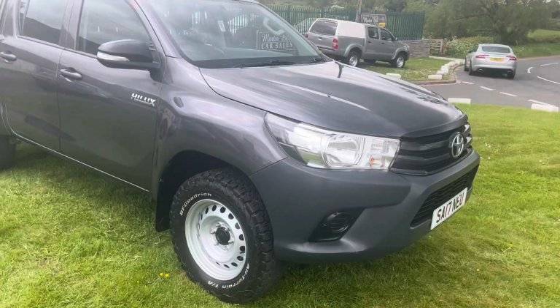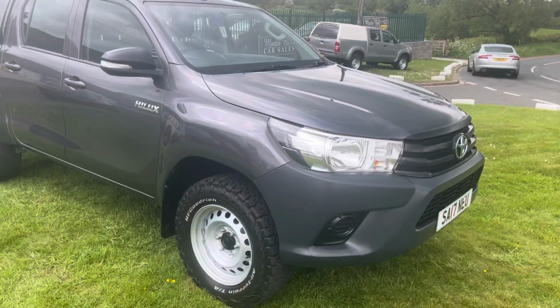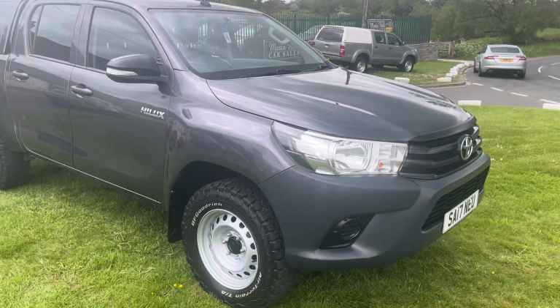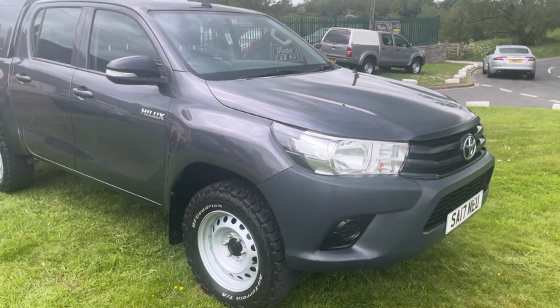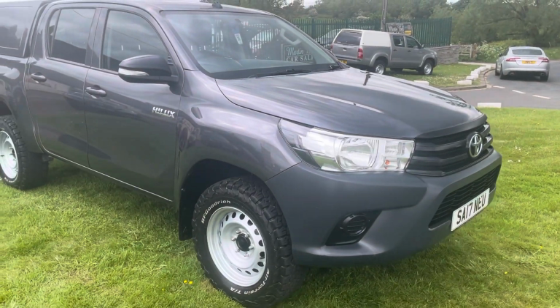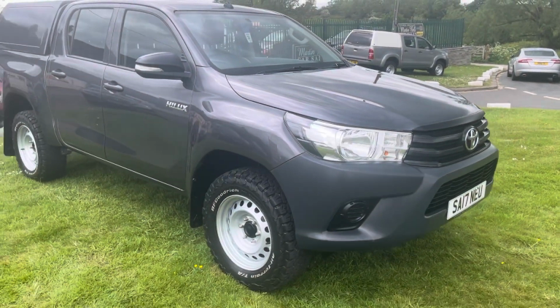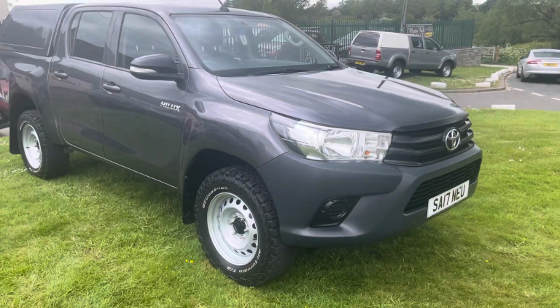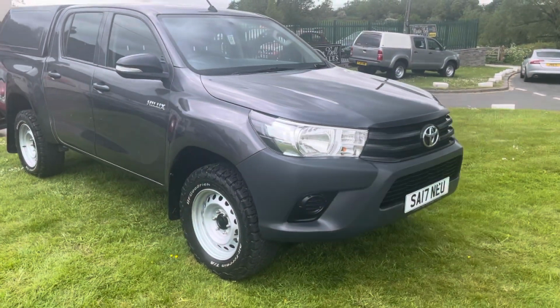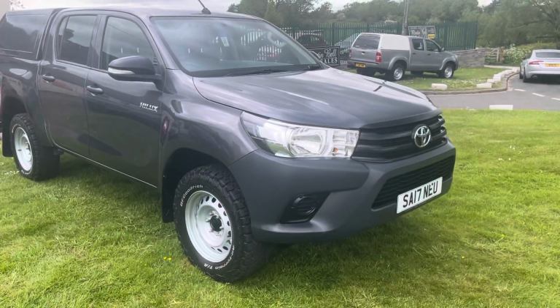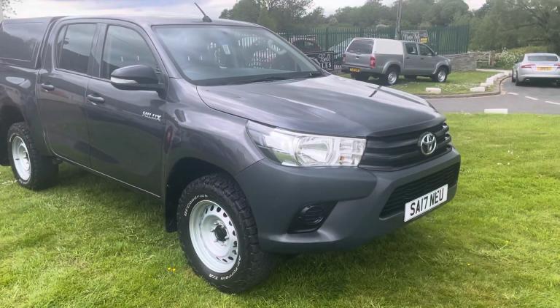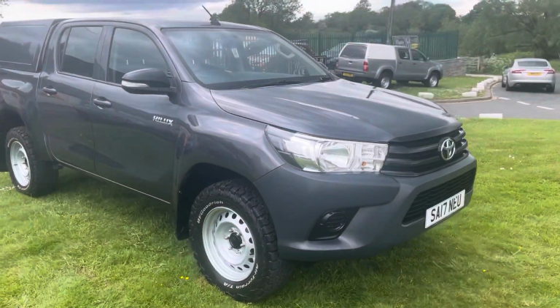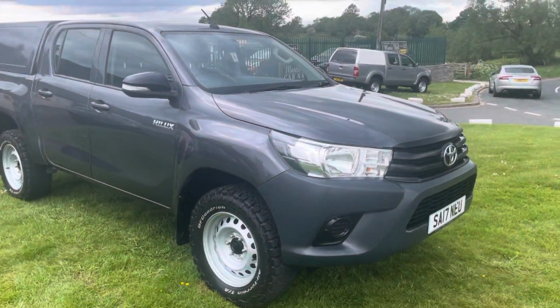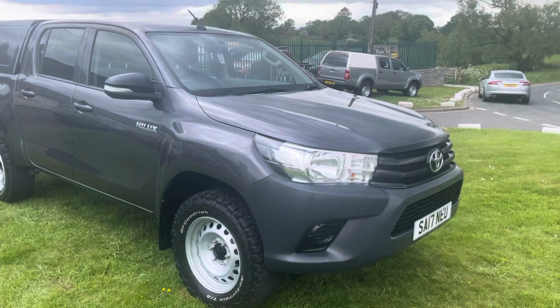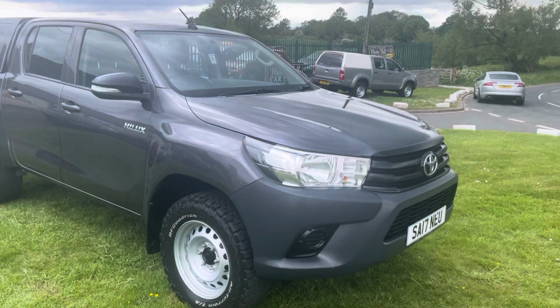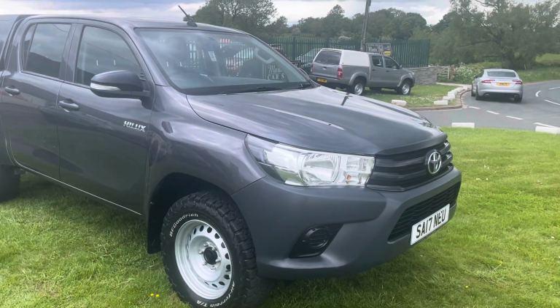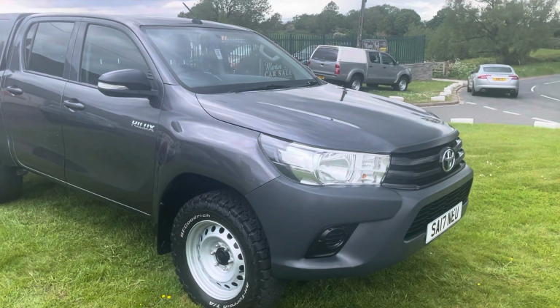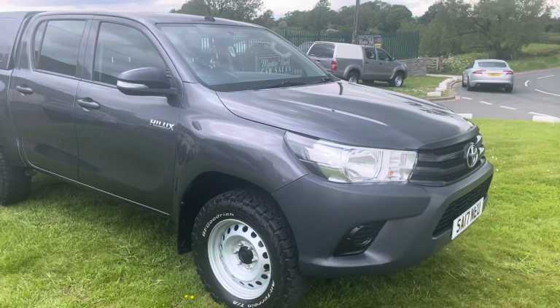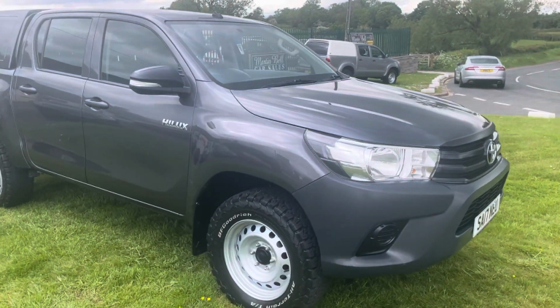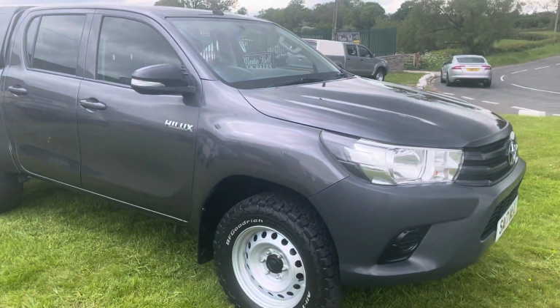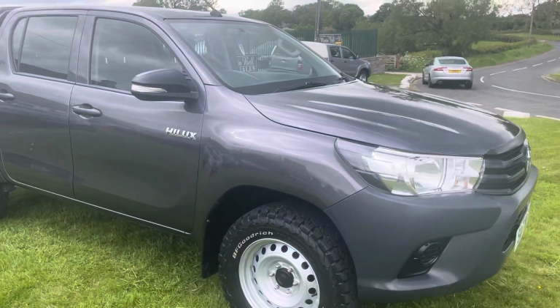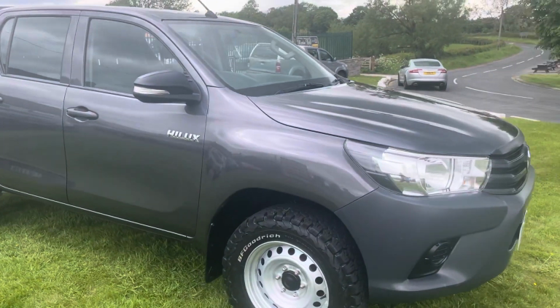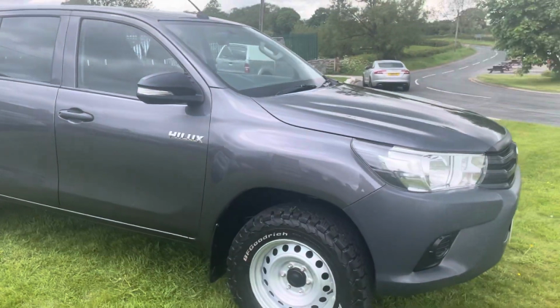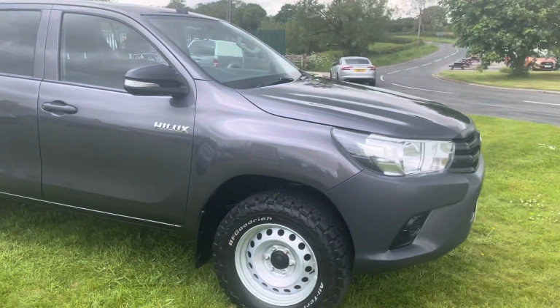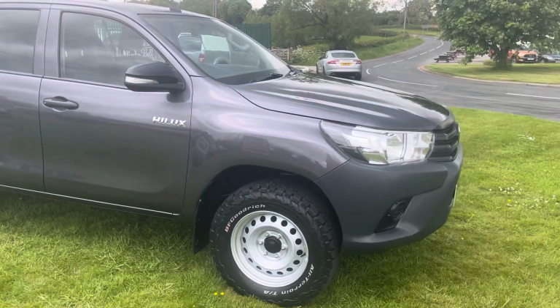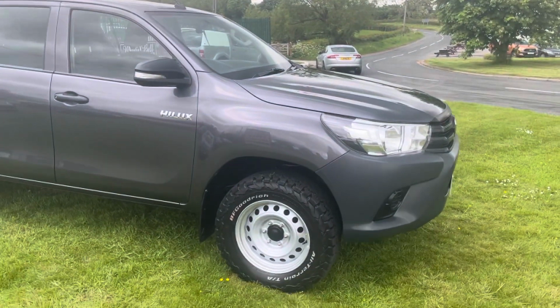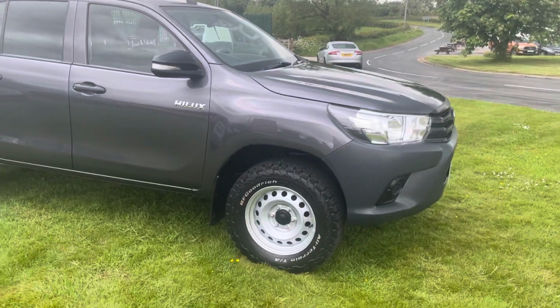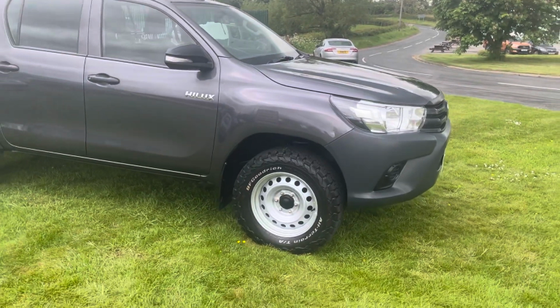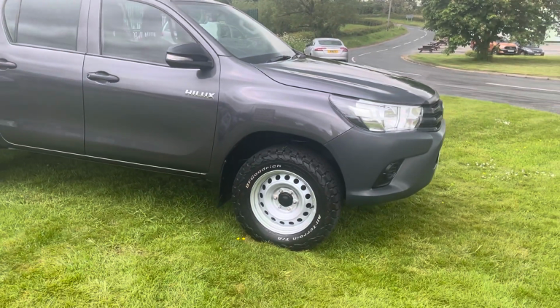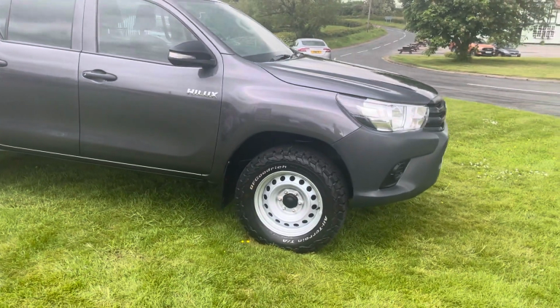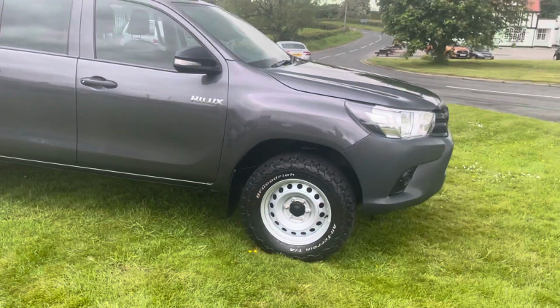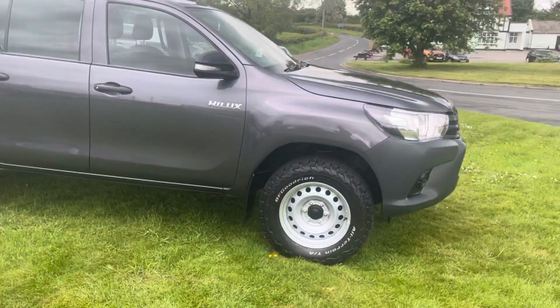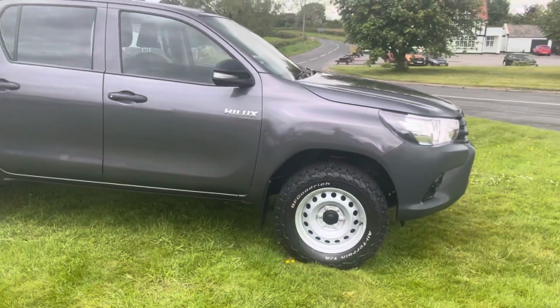Hello, I'm Martin from Martin Bell Car Sales. We're going to do a walk around video of this 2017 Toyota Hilux — it's the Active, so it's more of the work-based pickup, but we challenge you to find a cleaner version than this.